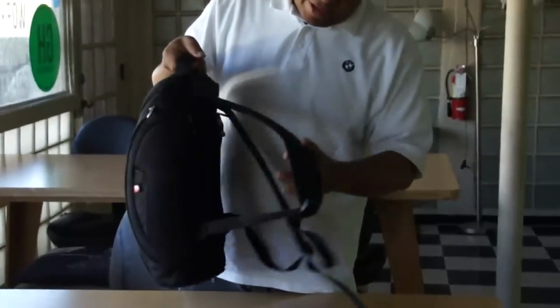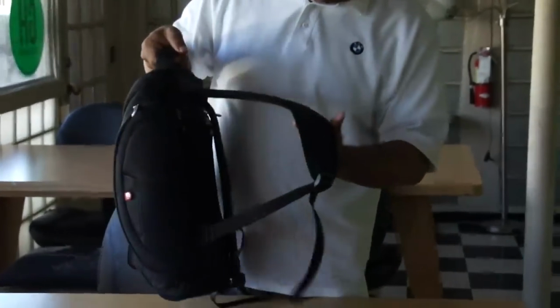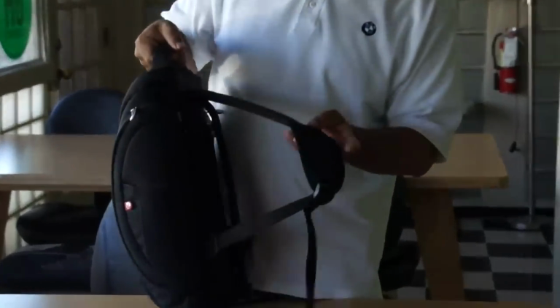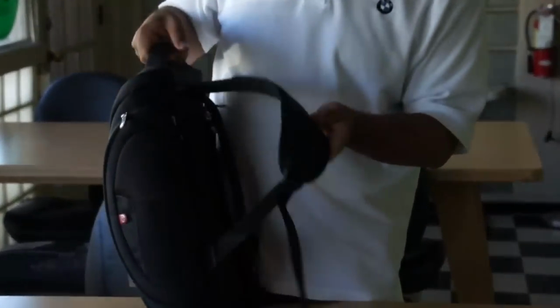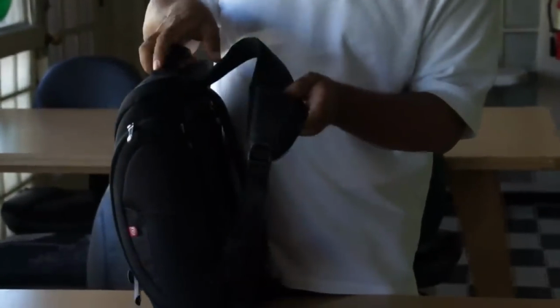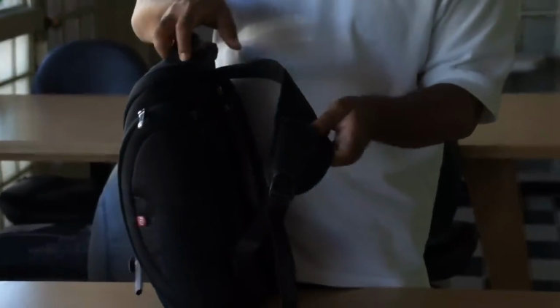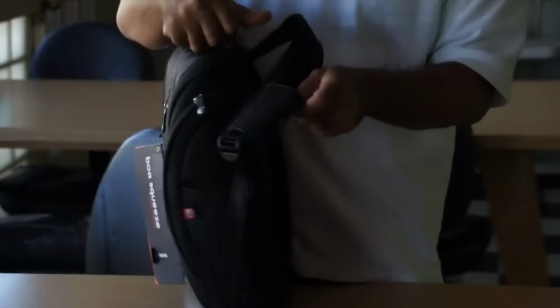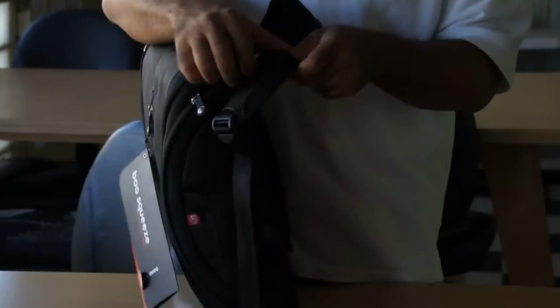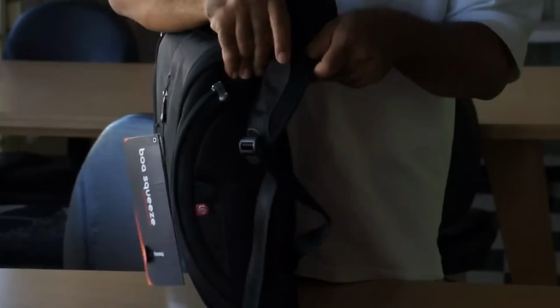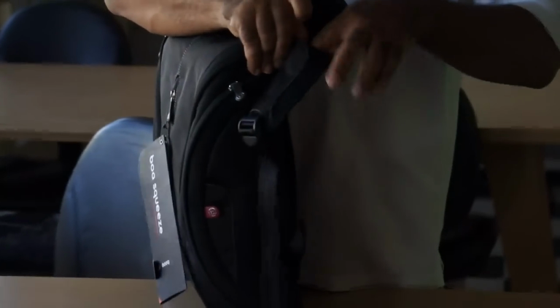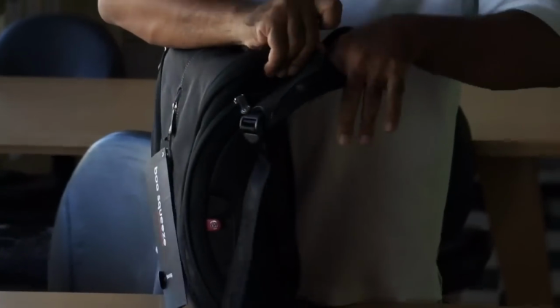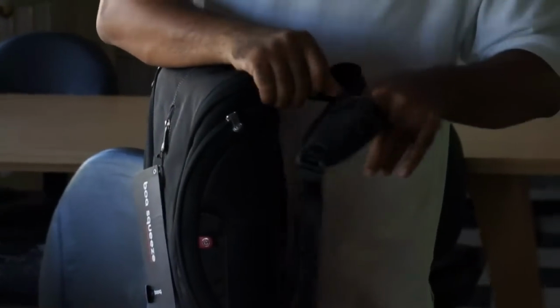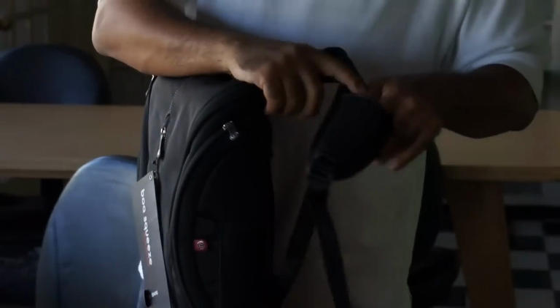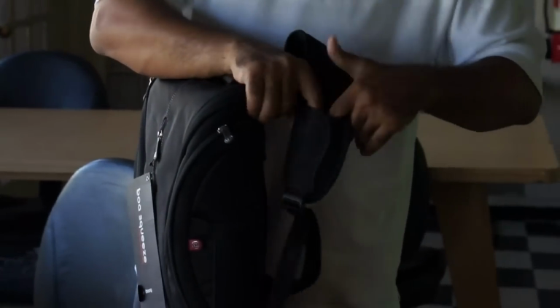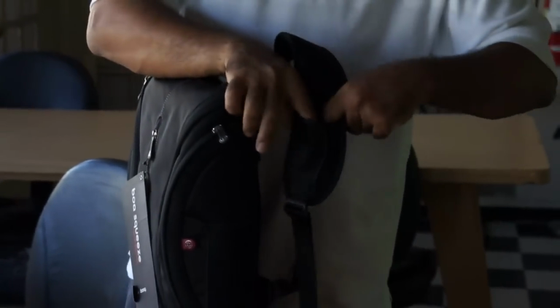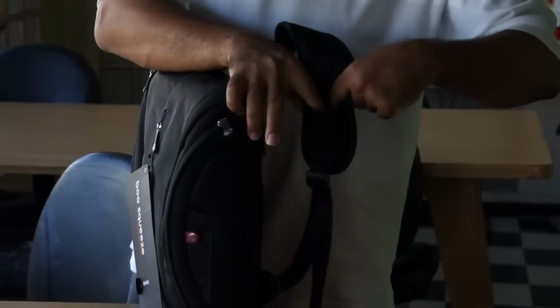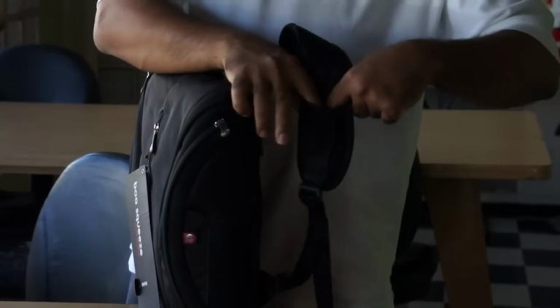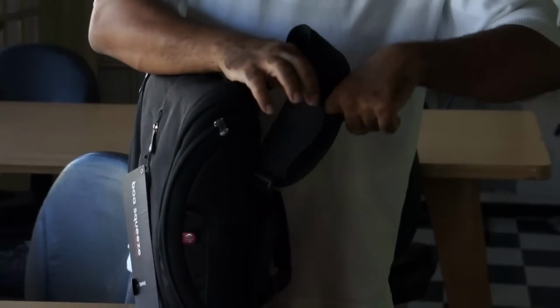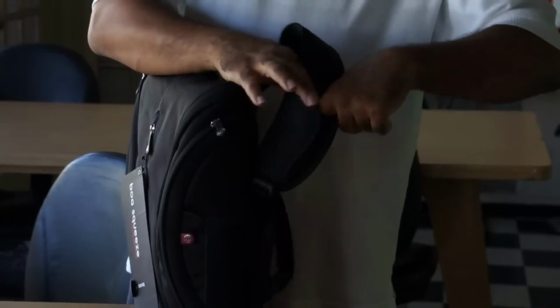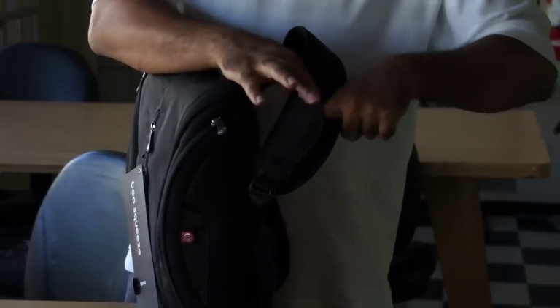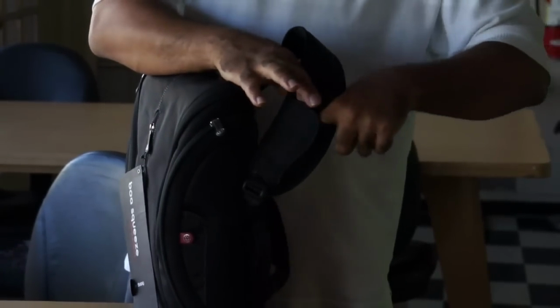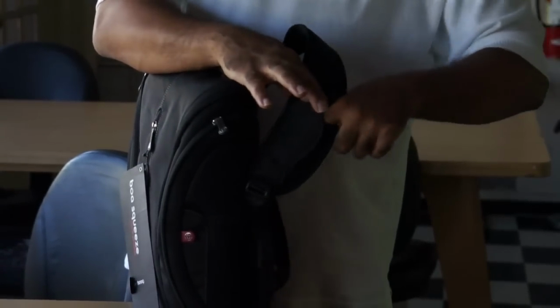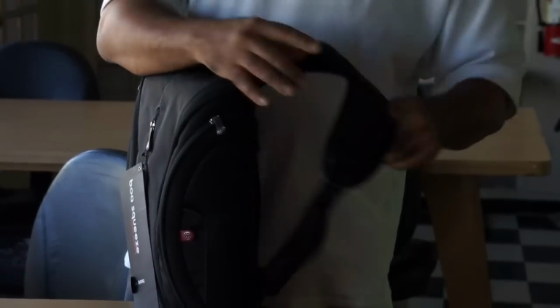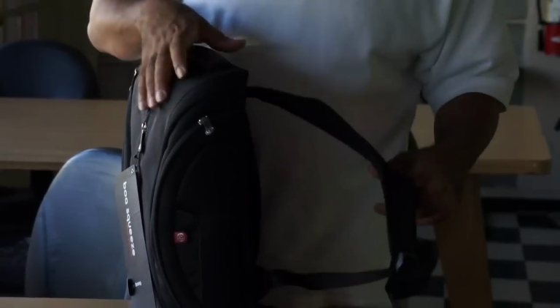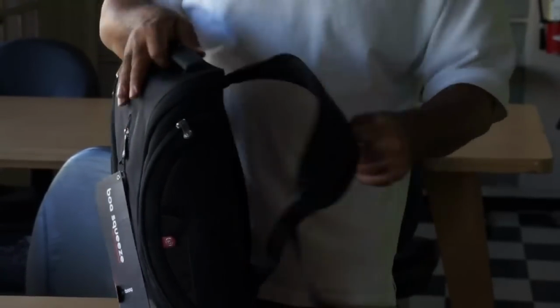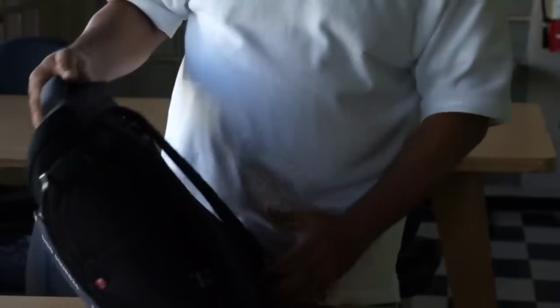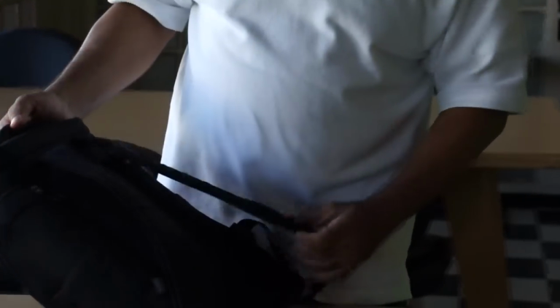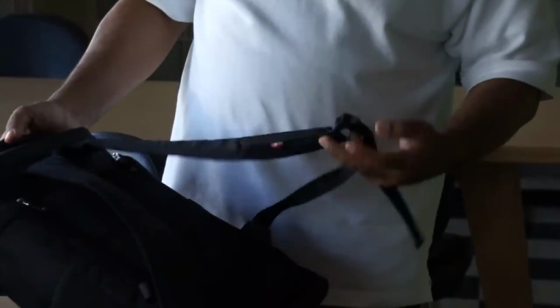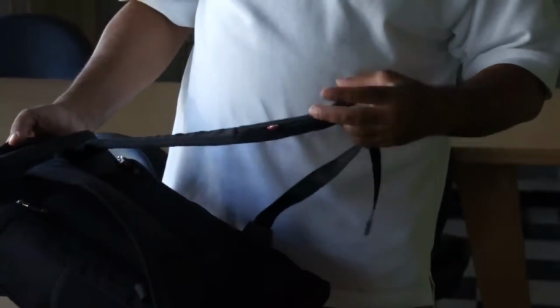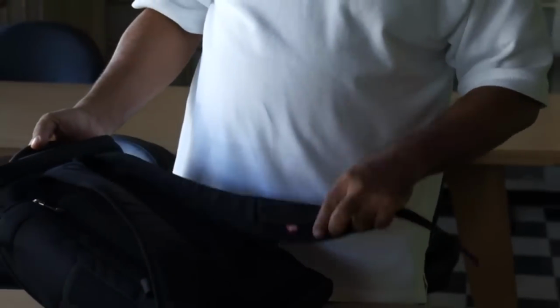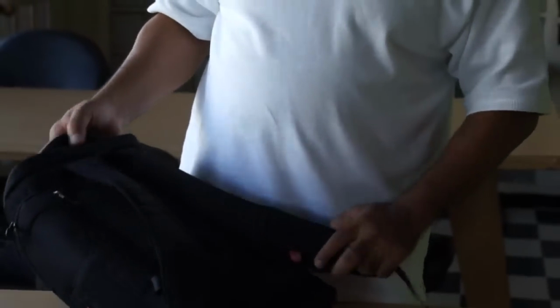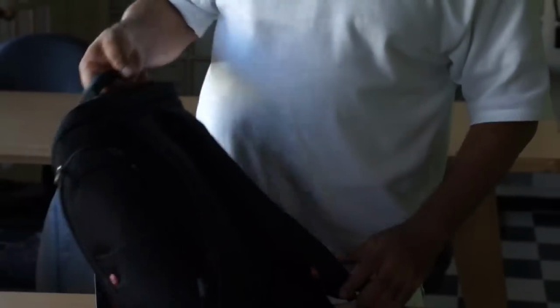Nice comfortable straps, and this is kind of cool — you have some little click attachments so you can add things you might need for your bike, like a cyclometer or your lights.